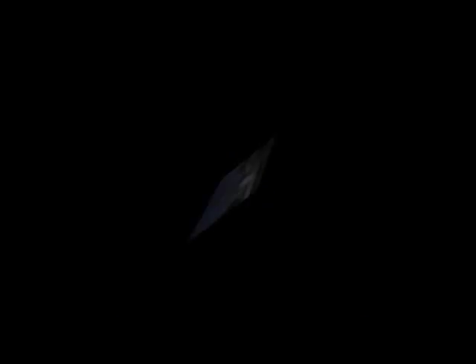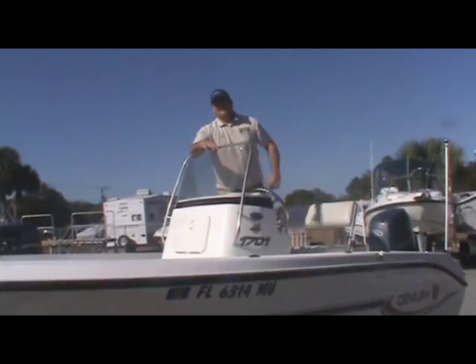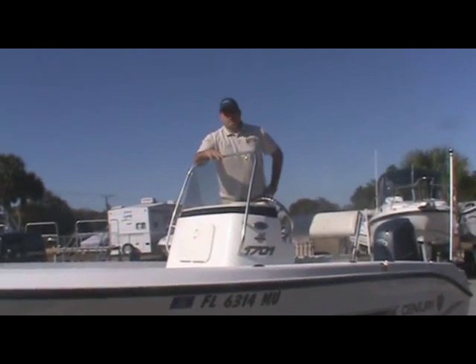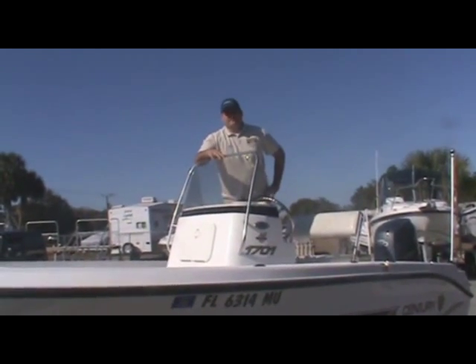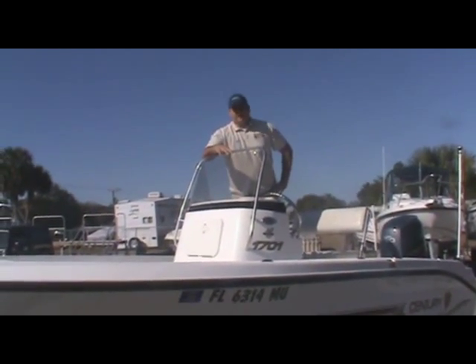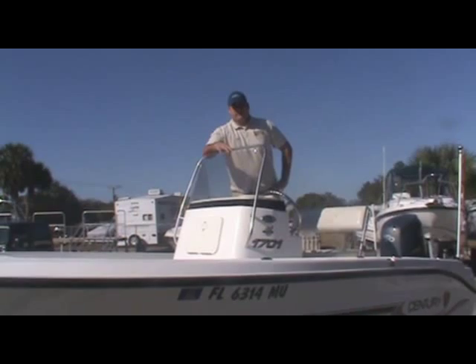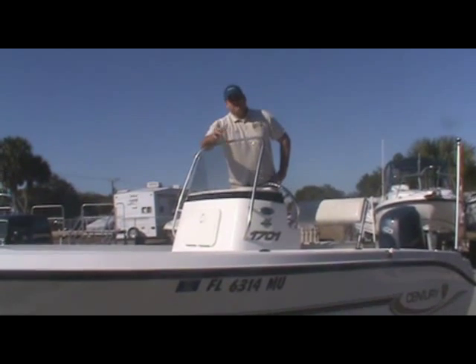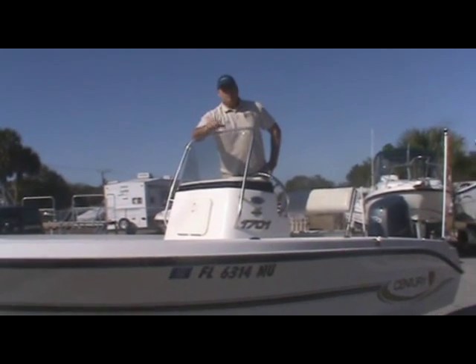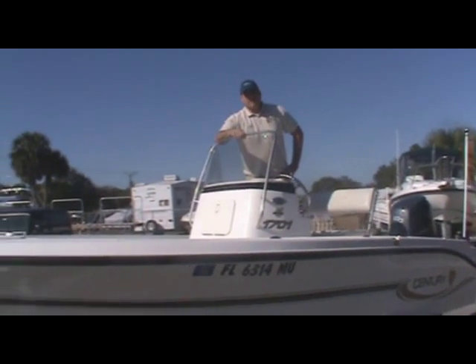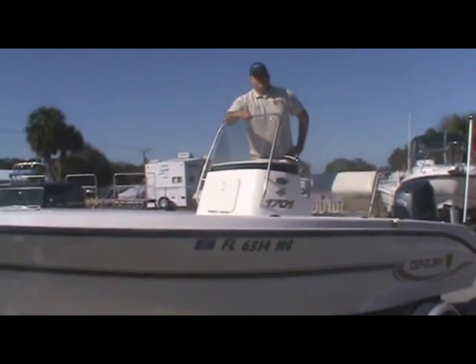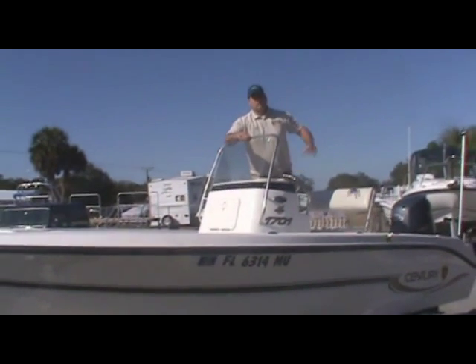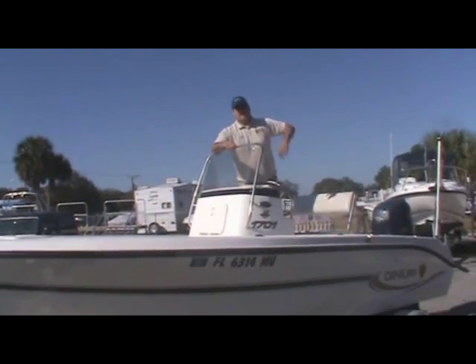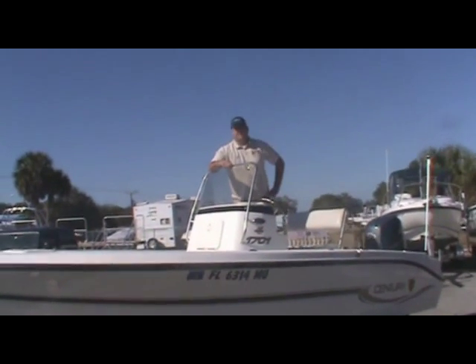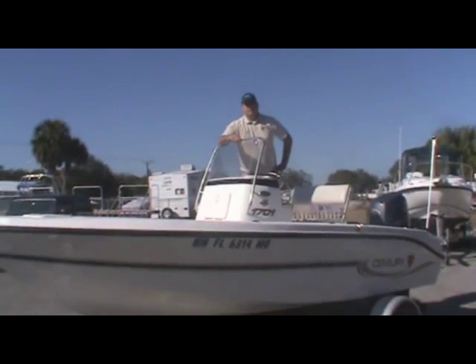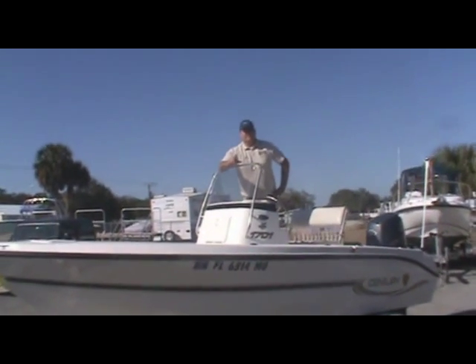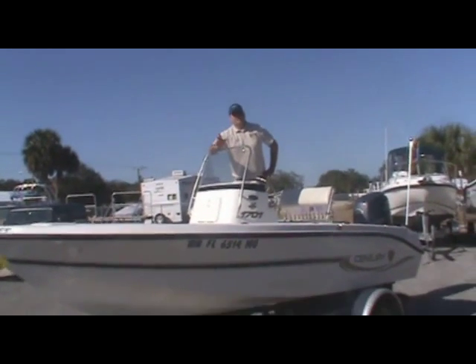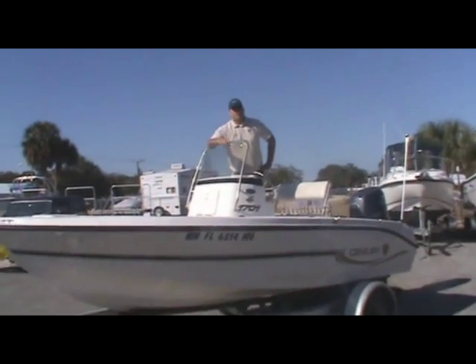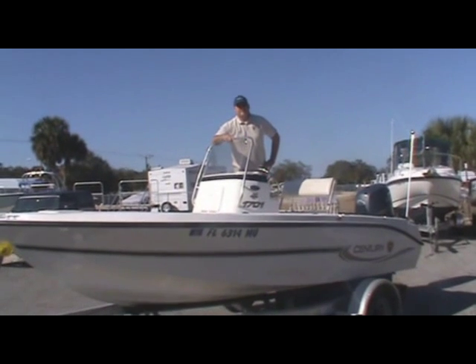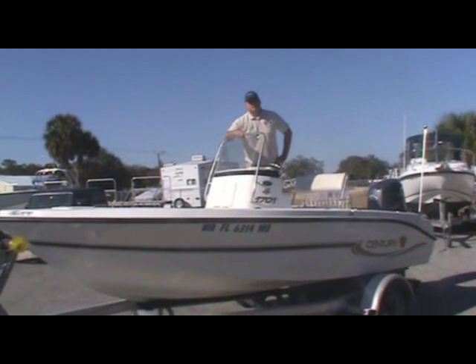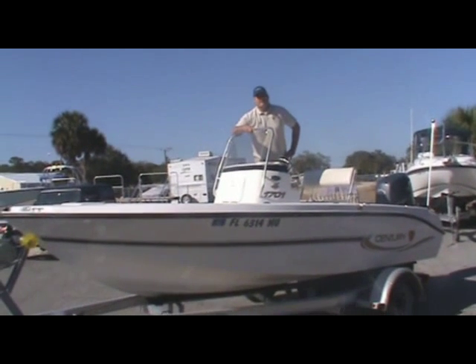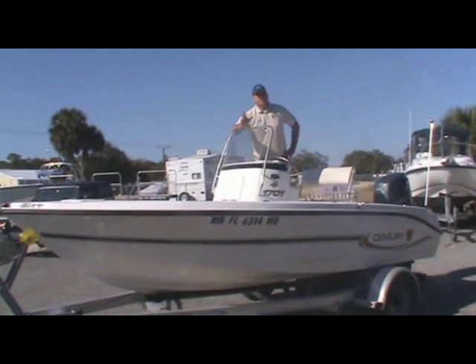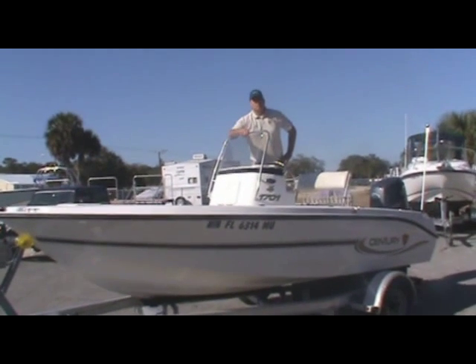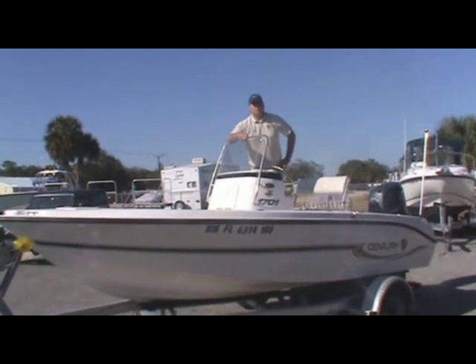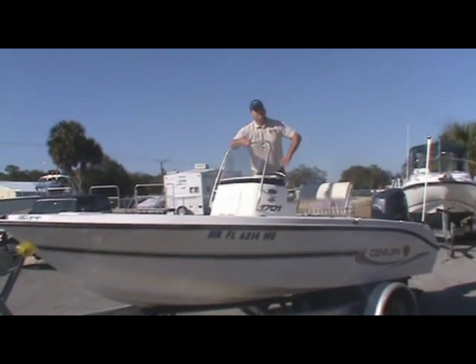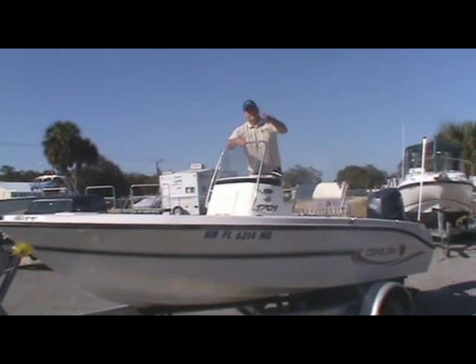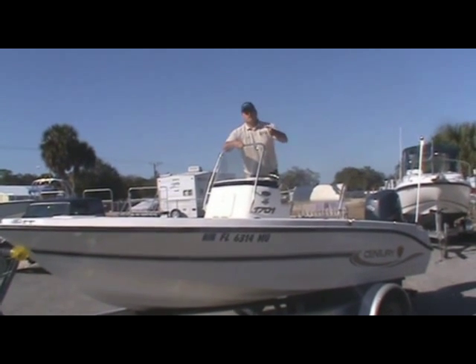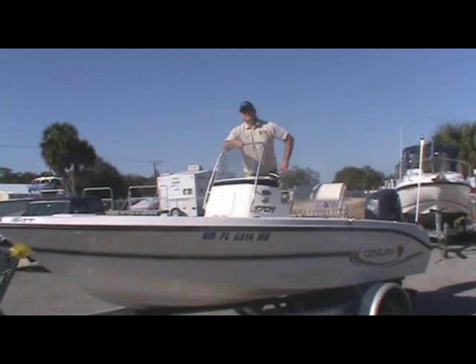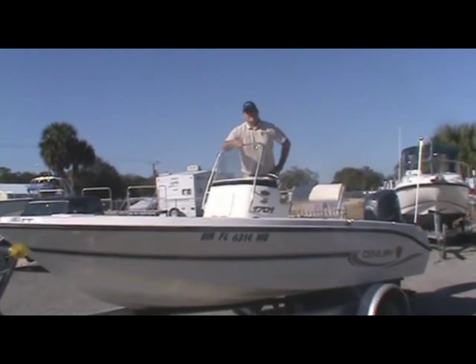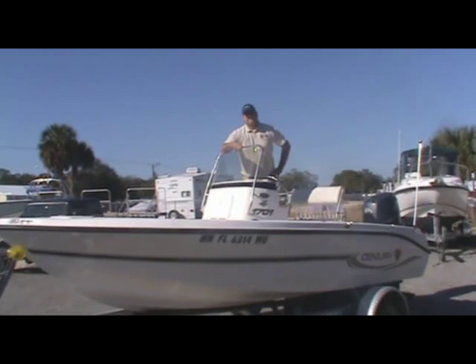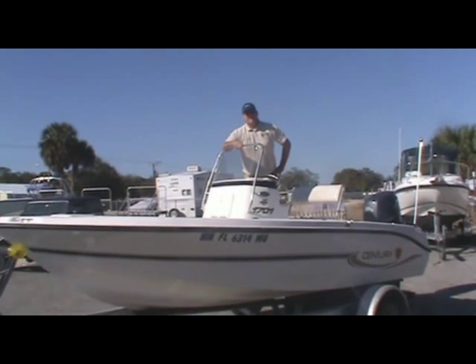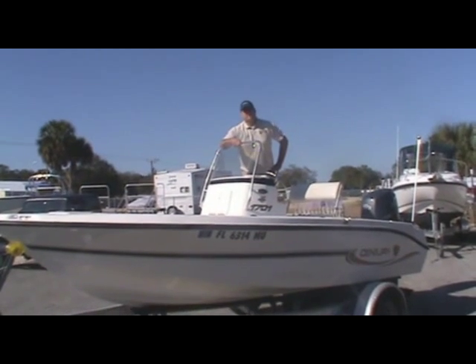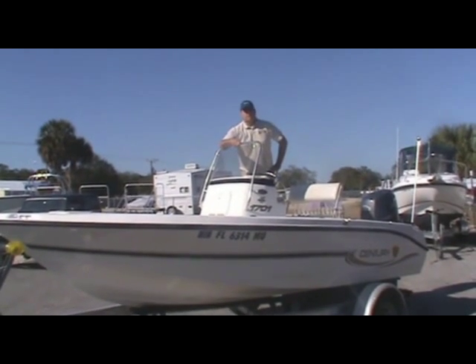Well folks, that's it for our 17-foot Sentry here. If you want more information about this boat, come on down to Atlantic Marine and see us. We're at 5481 South Ridgewood Avenue in beautiful Port Orange, Florida, or give us a call at 386-788-1644.